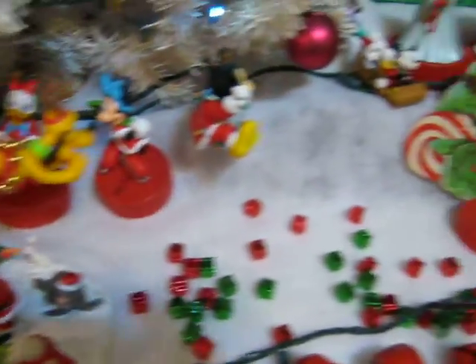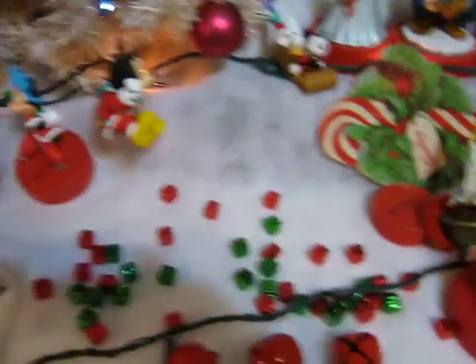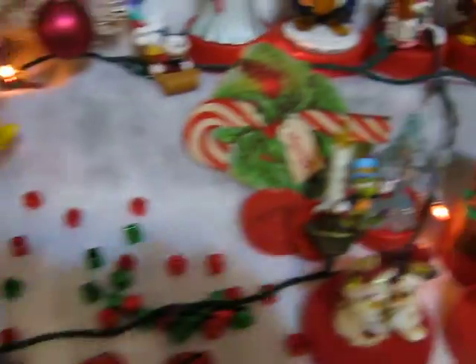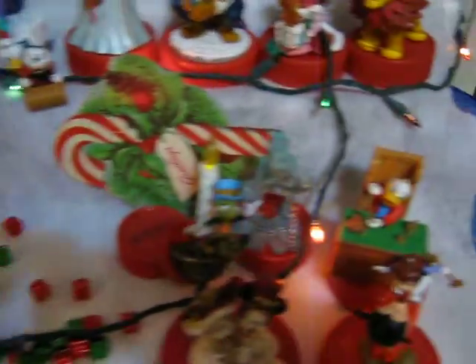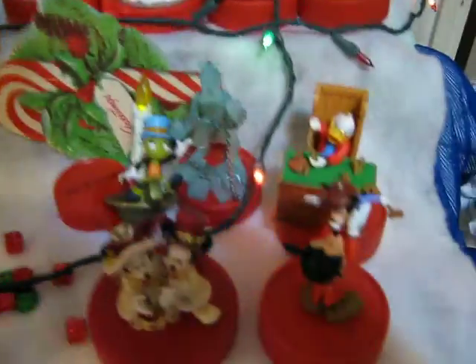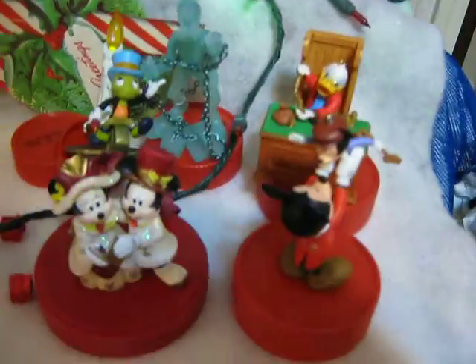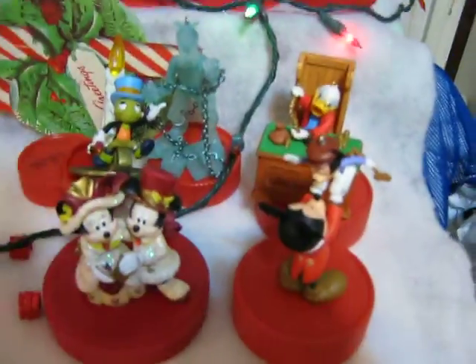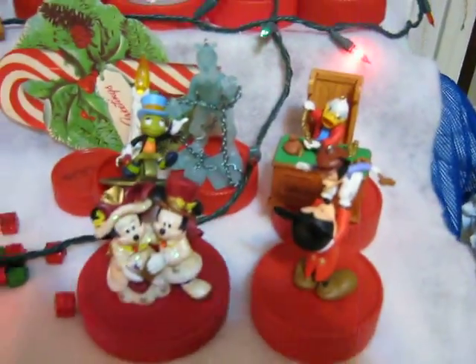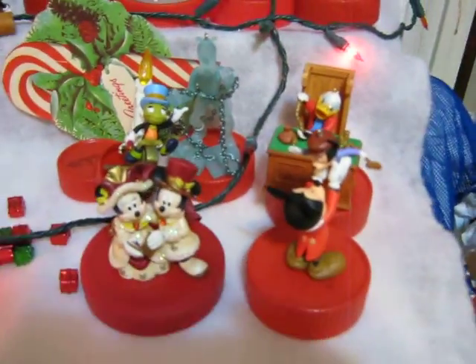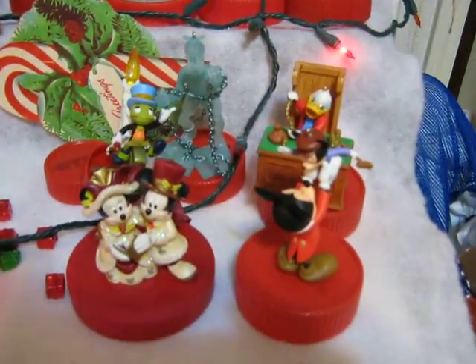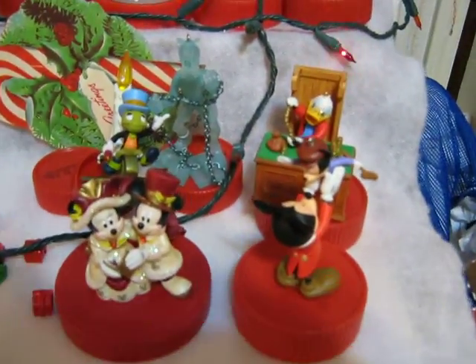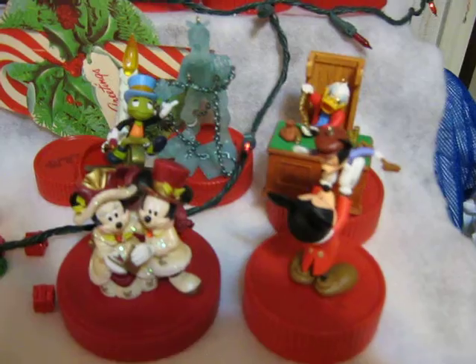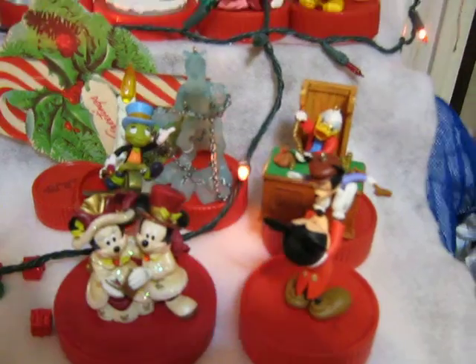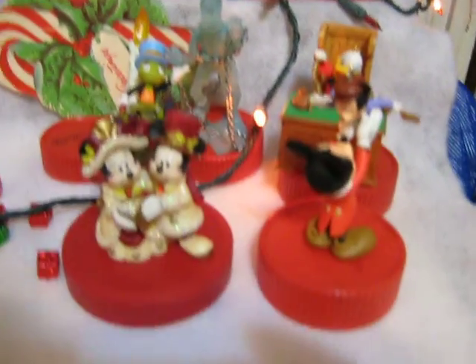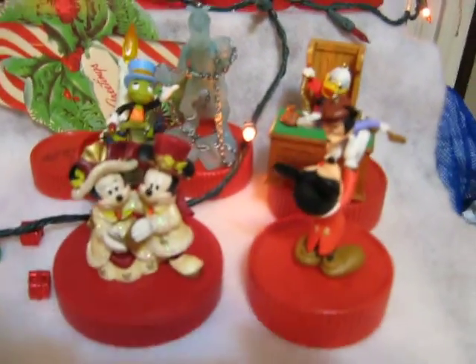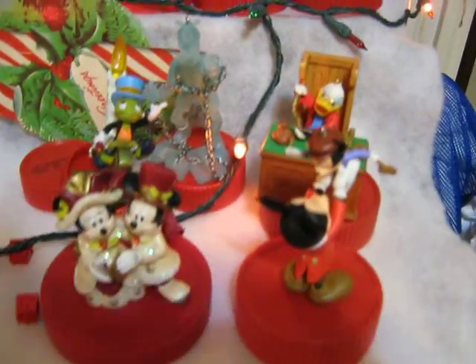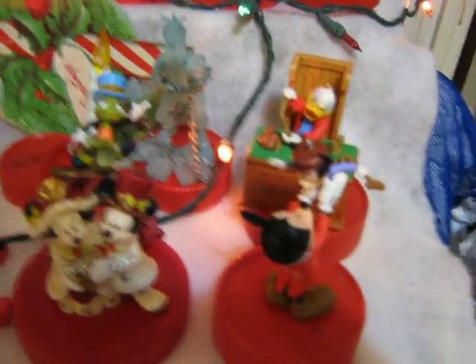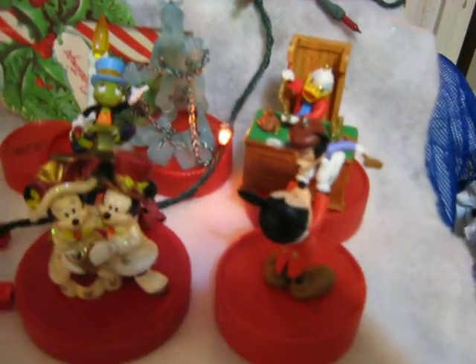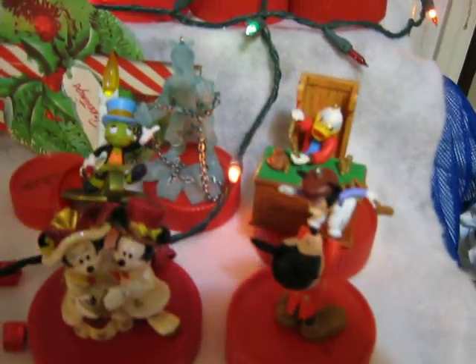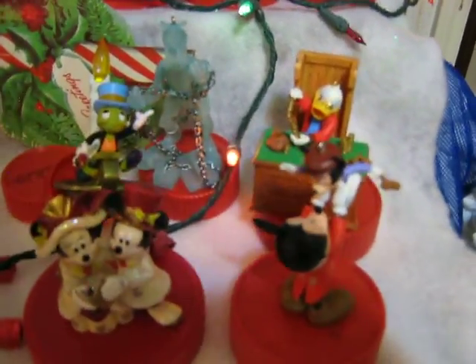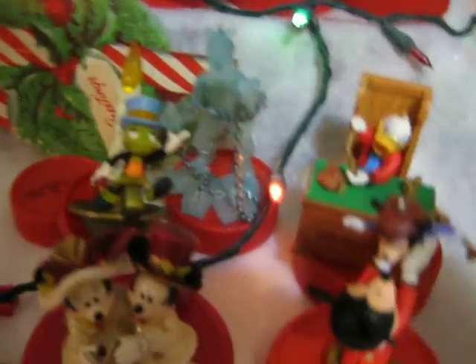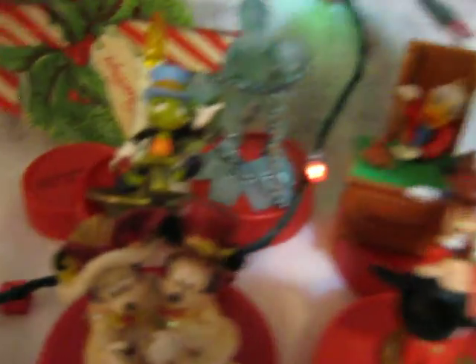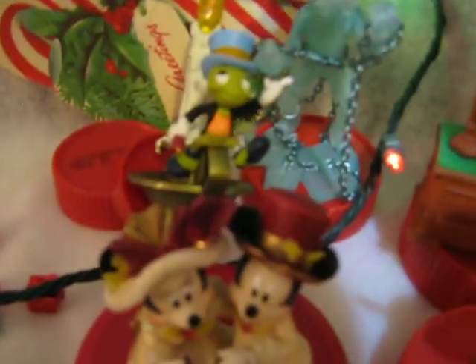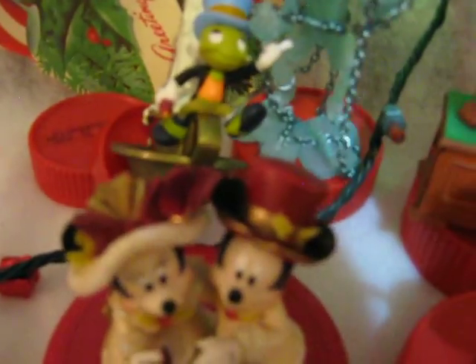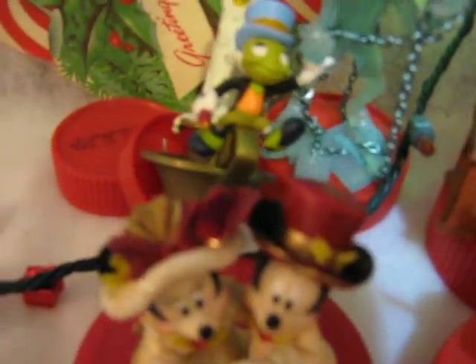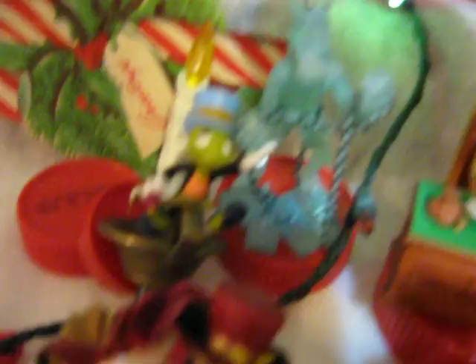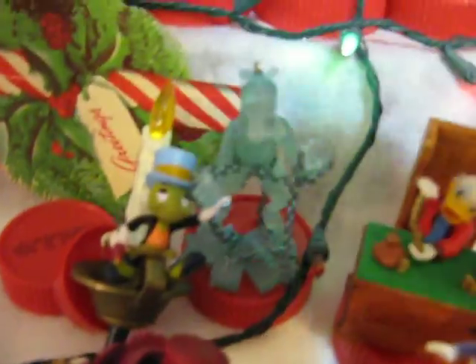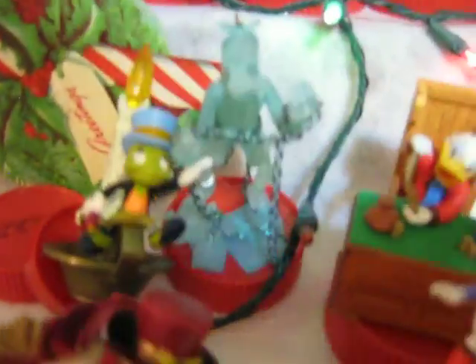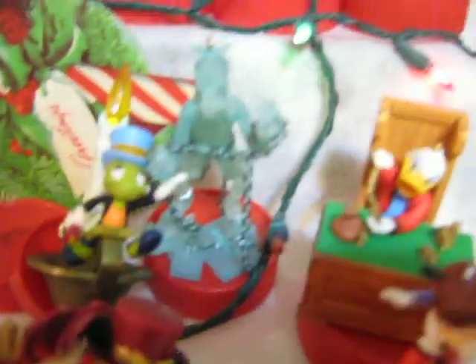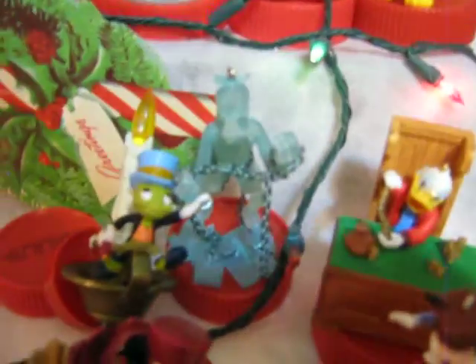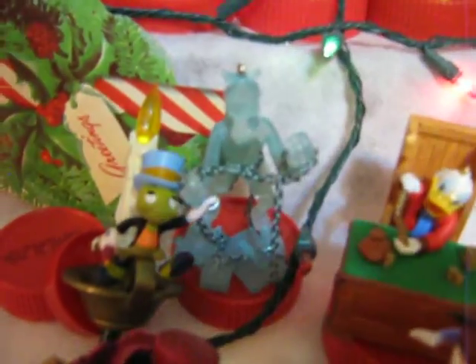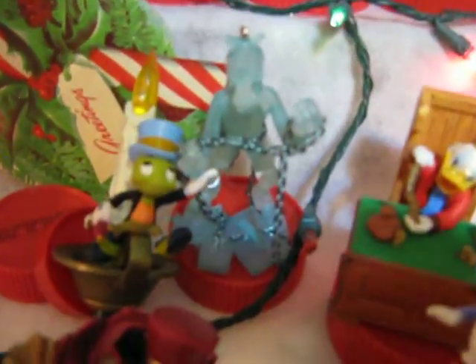And this is my Mickey's Christmas Carol ornament collection. I love this Goofy — like, Bob Marley ghost.